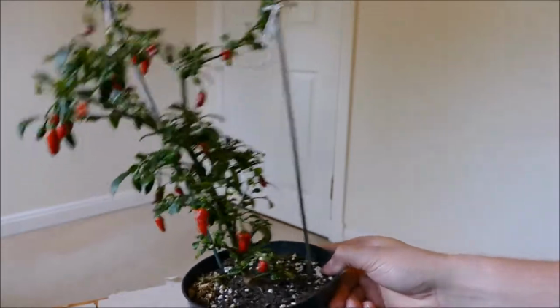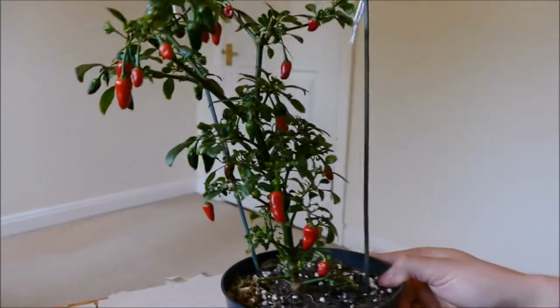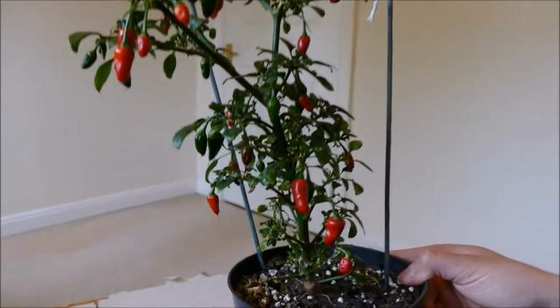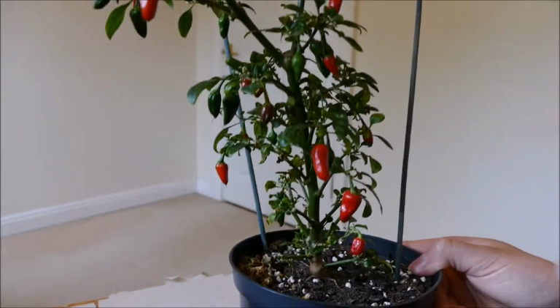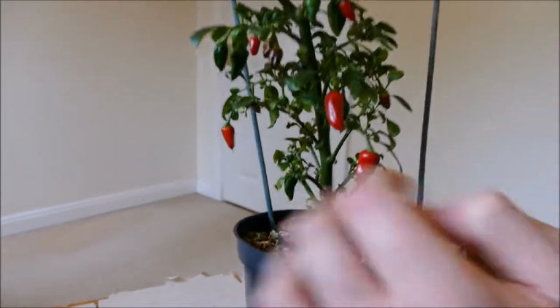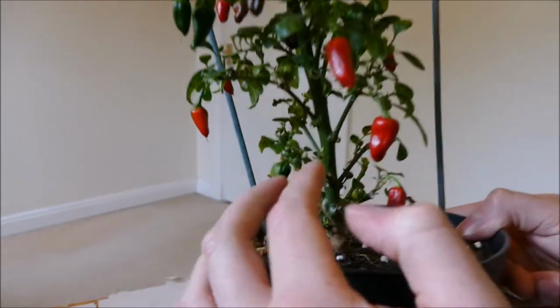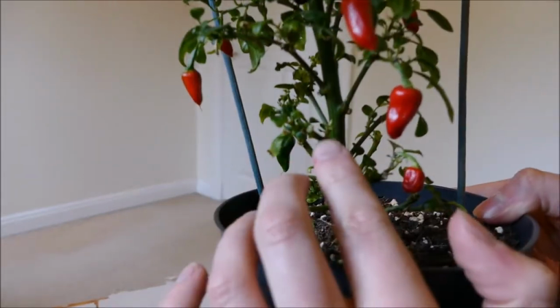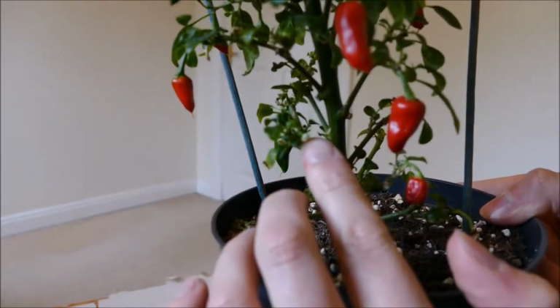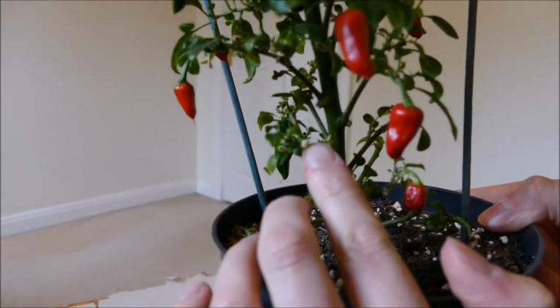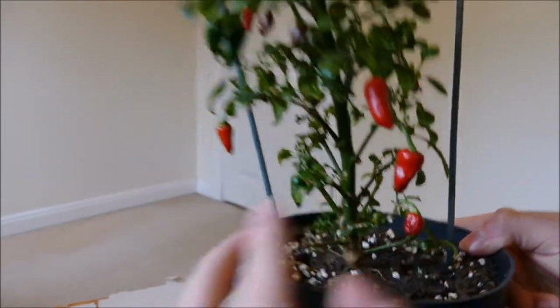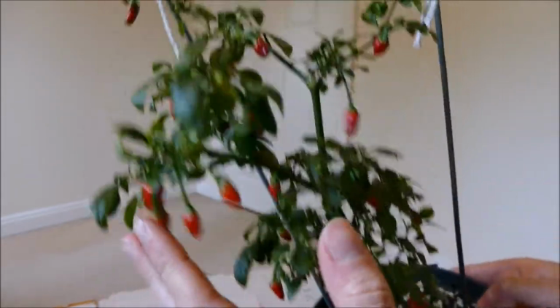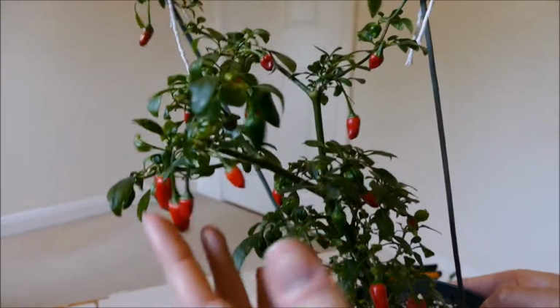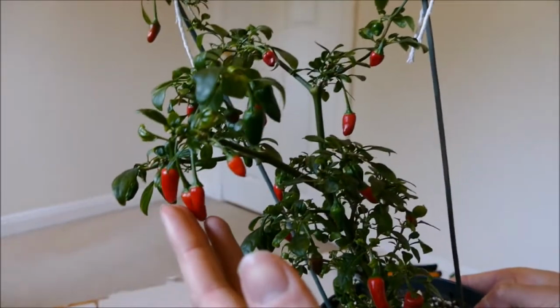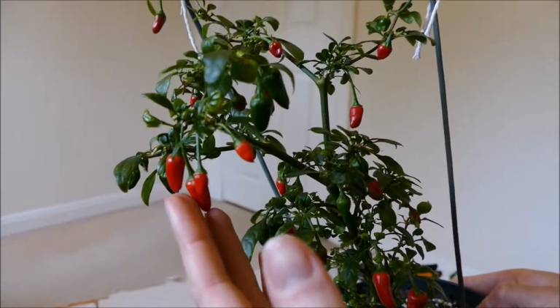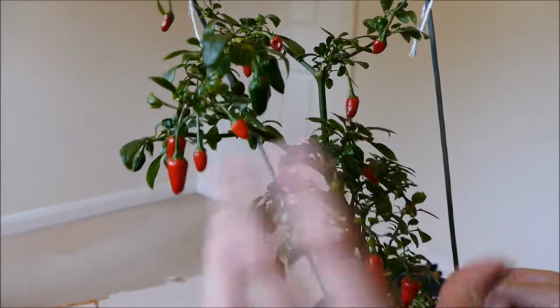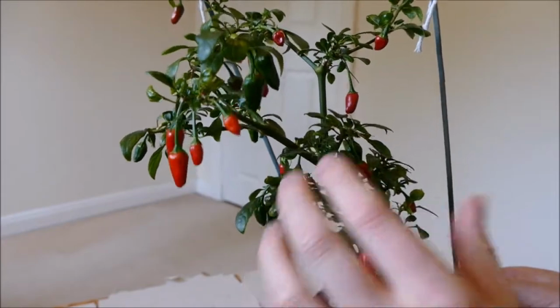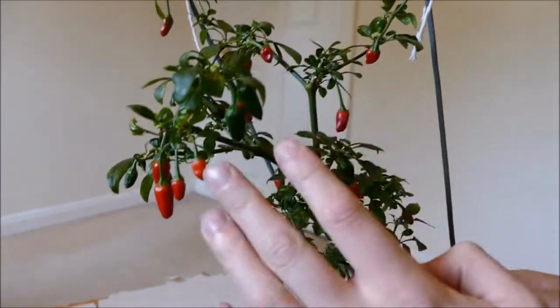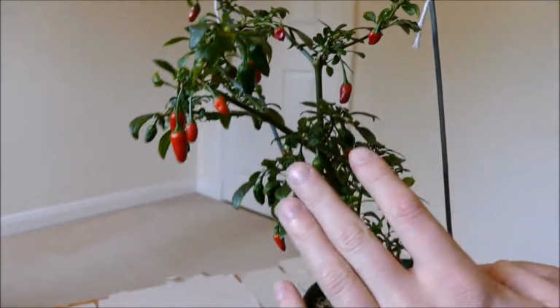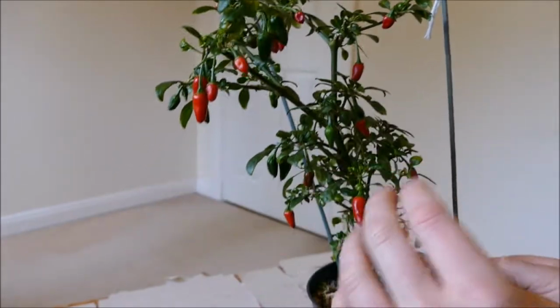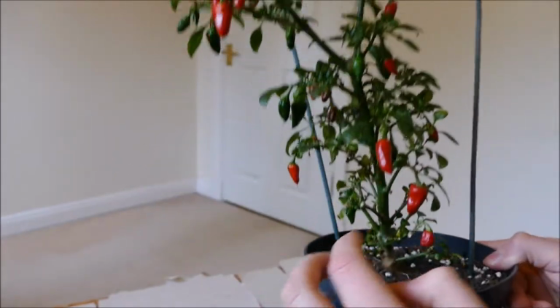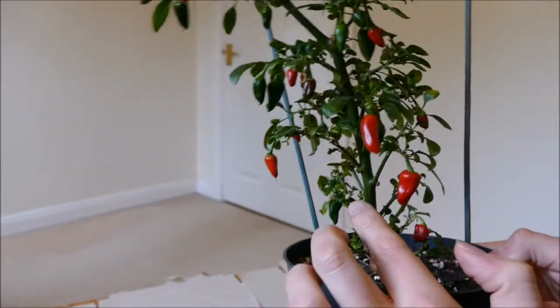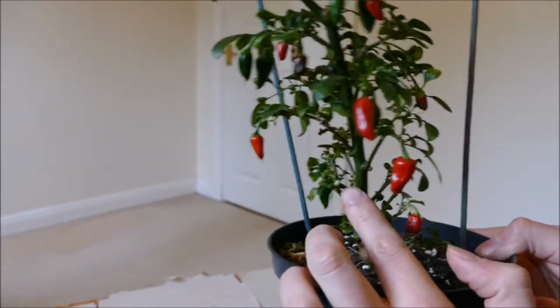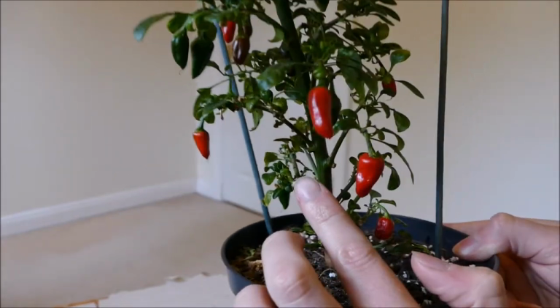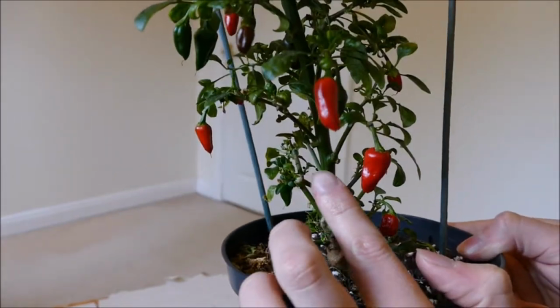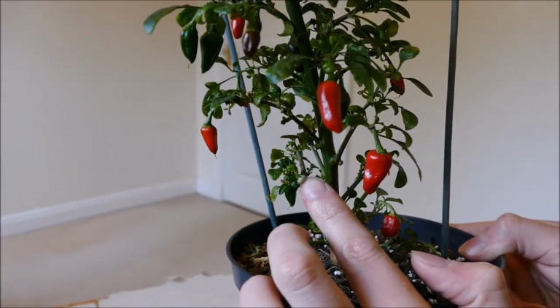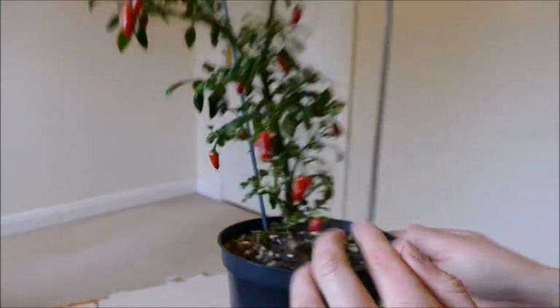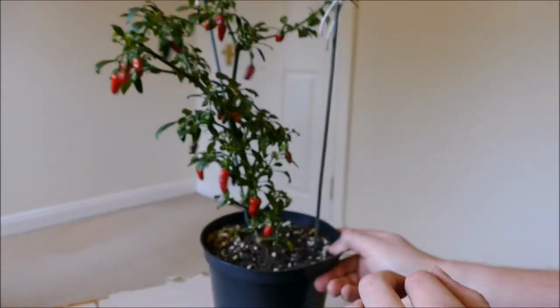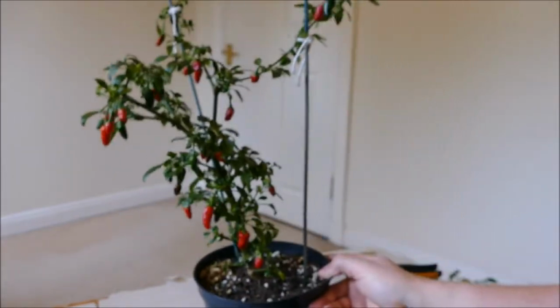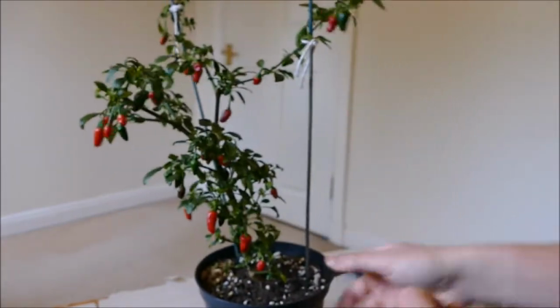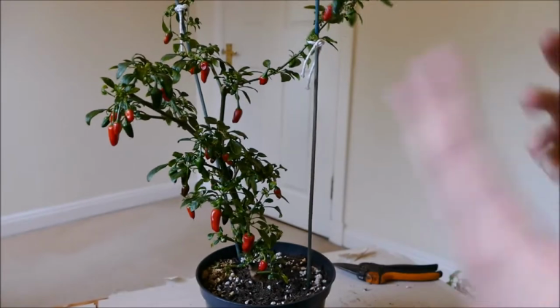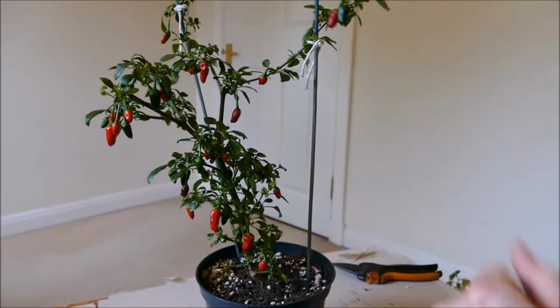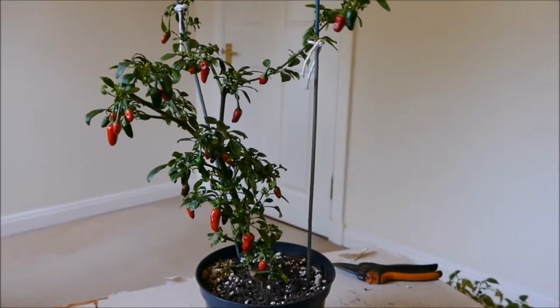It's just about to begin a new wave — once all these red chillies have been harvested, I'll have just a few green ones left, but it'll go crazy and put out loads of flowers, and they'll be ready for the next wave after that.